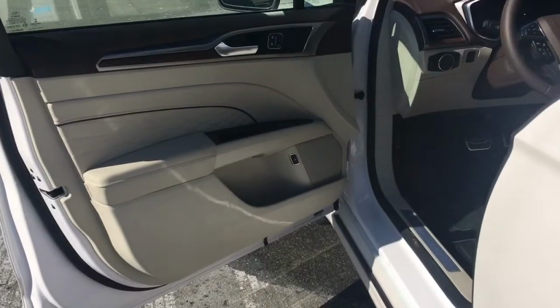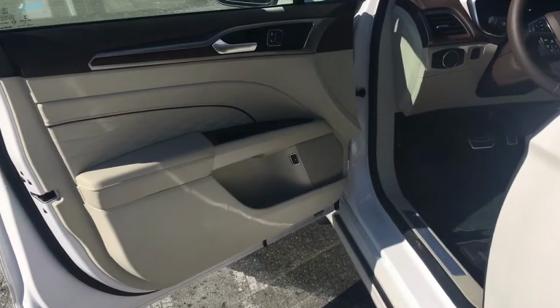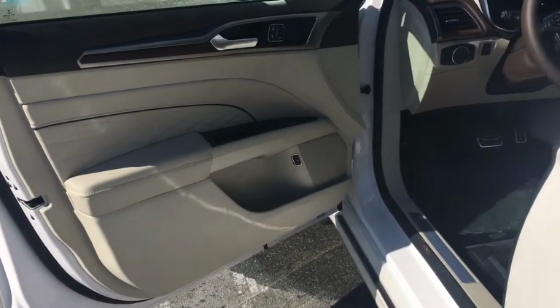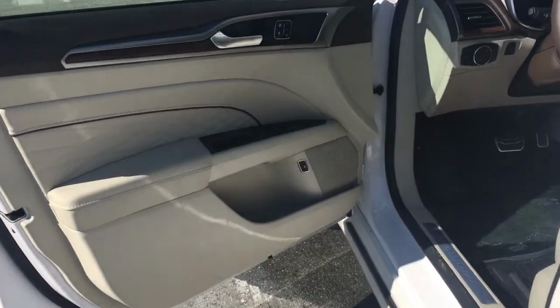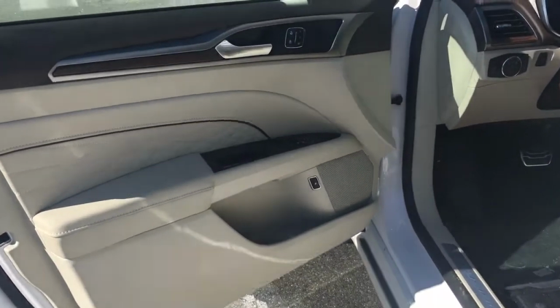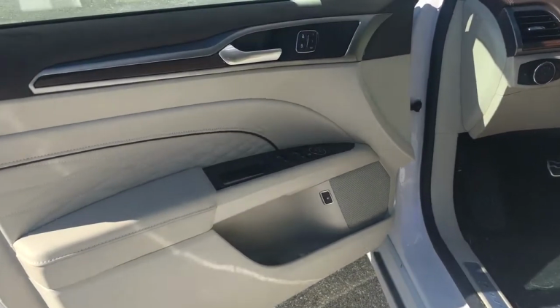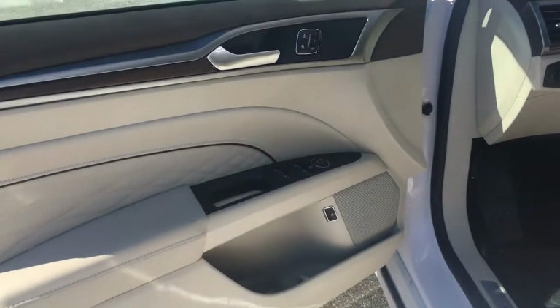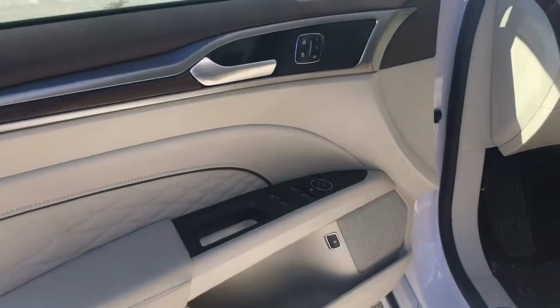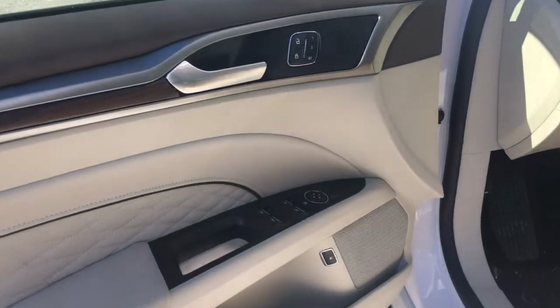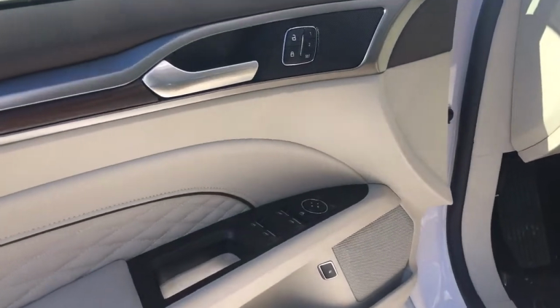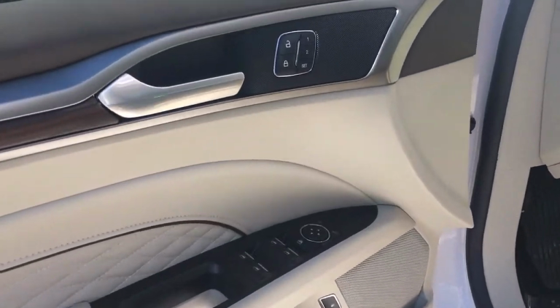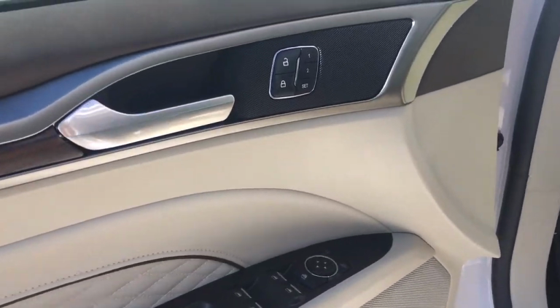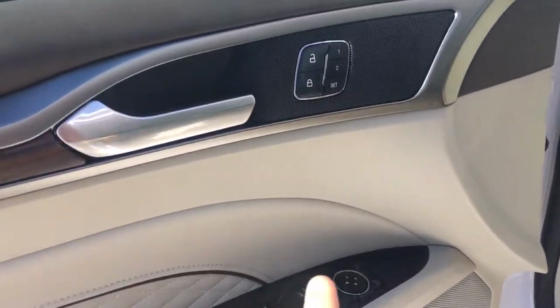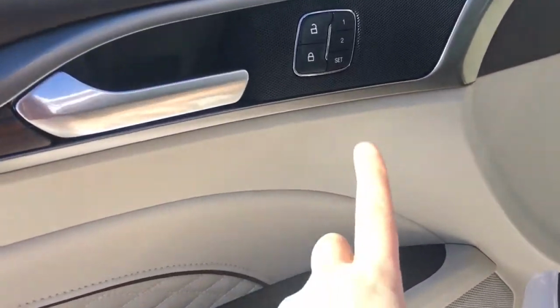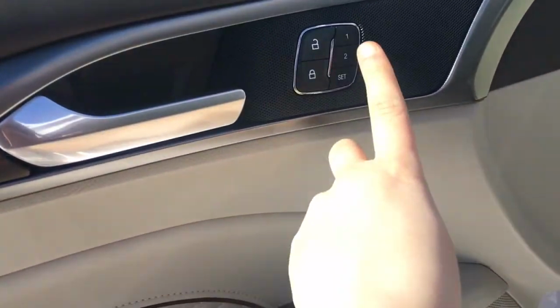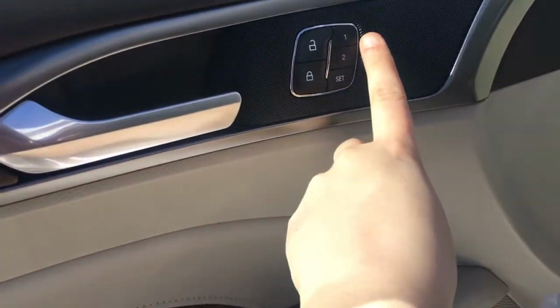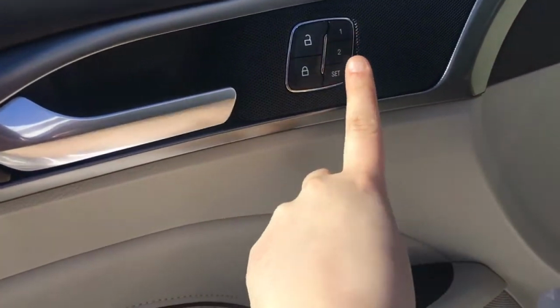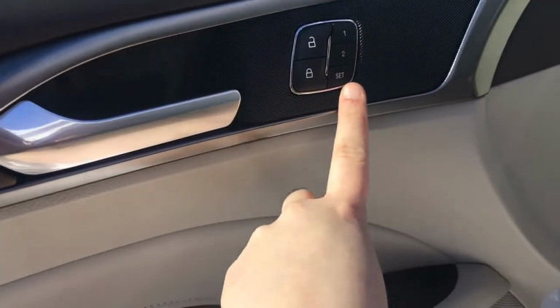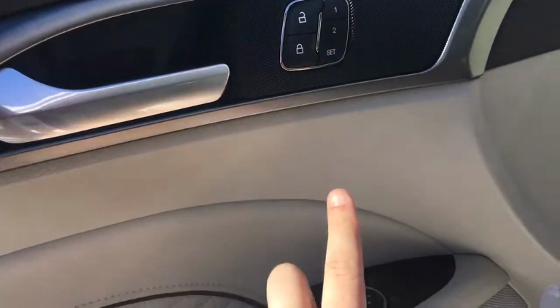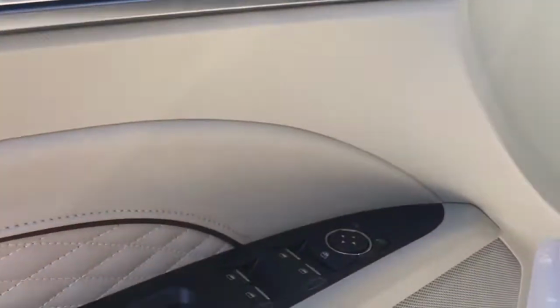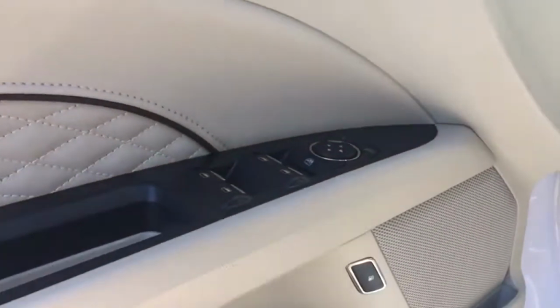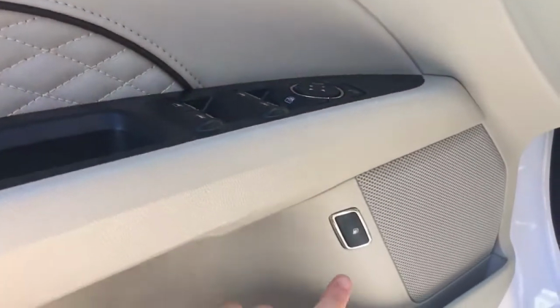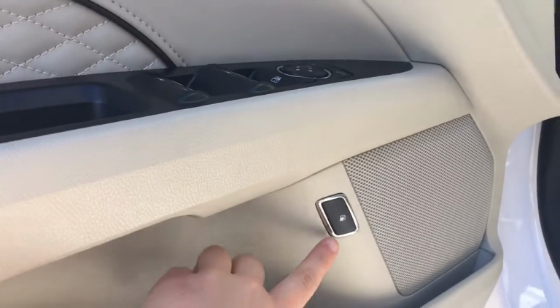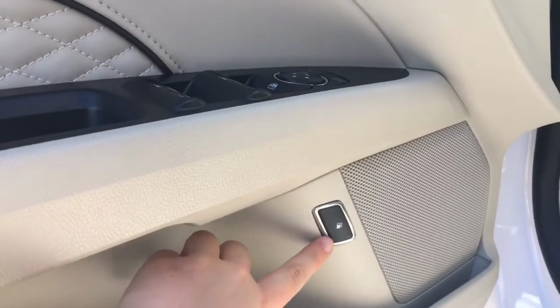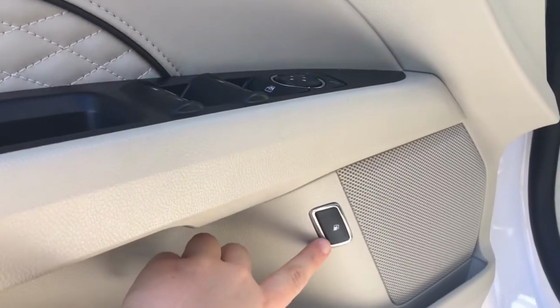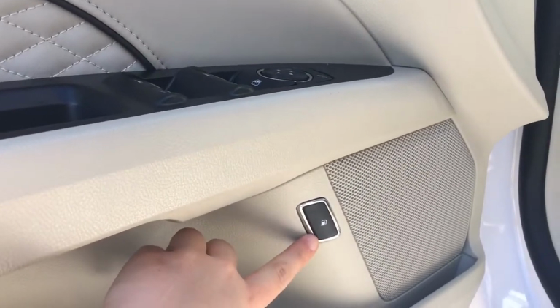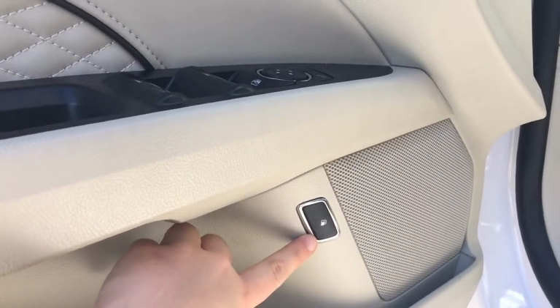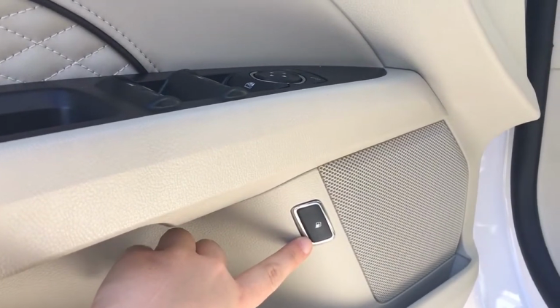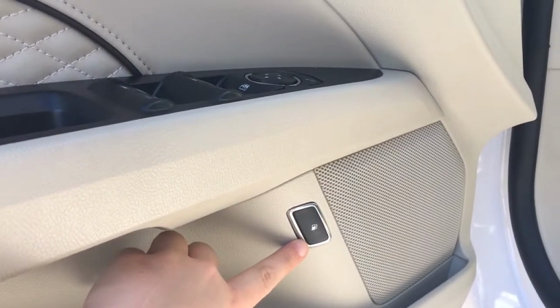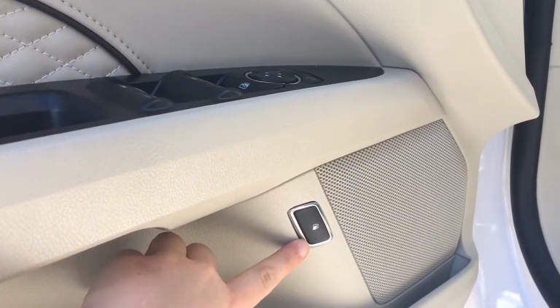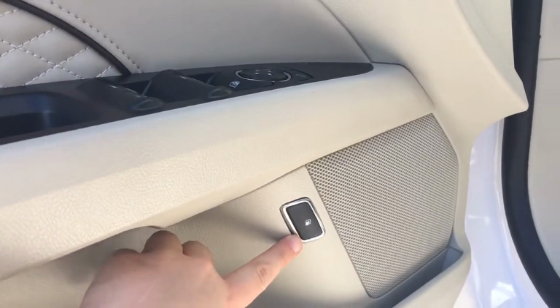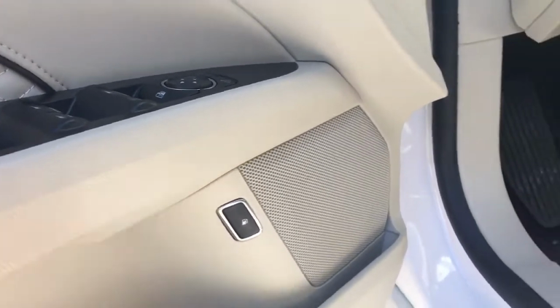There's storage, a cup holder, and a speaker in the door, as well as powered locks, windows, and mirrors. The driver also has memory settings for two separate drivers, and just at the bottom there is the power button for your gas release cap.